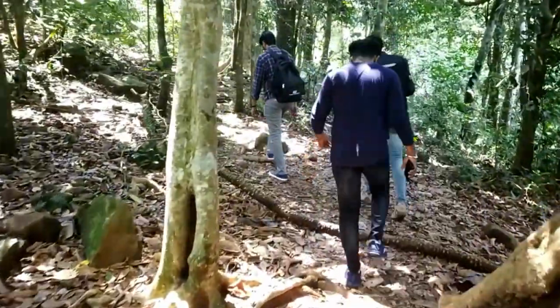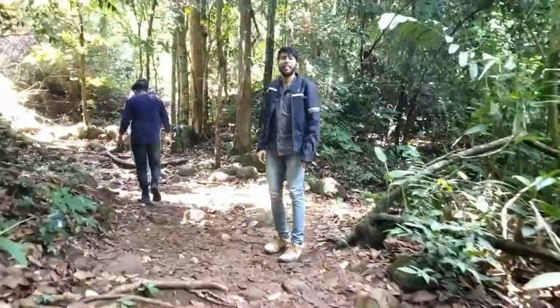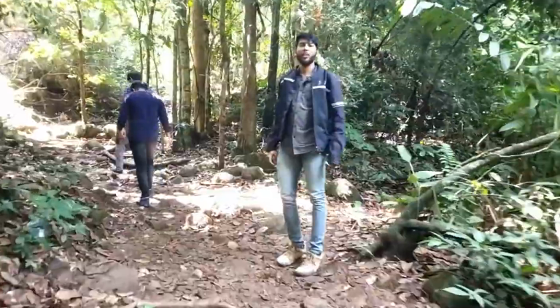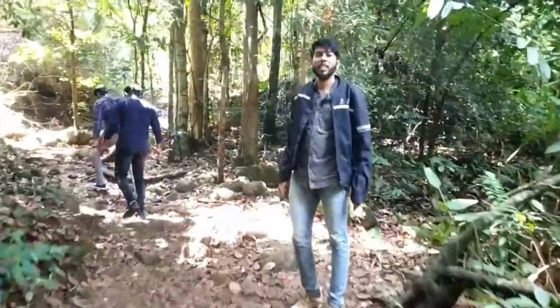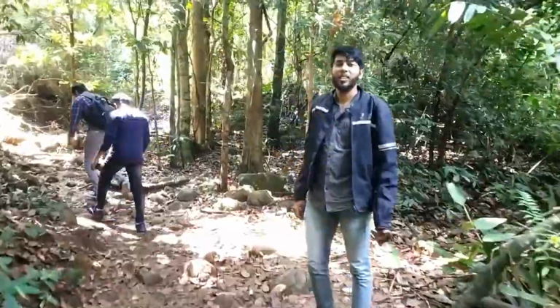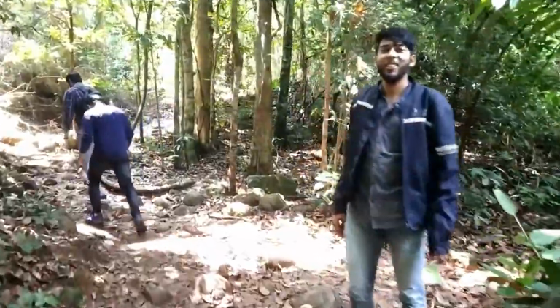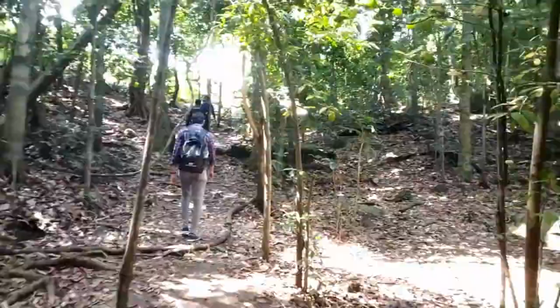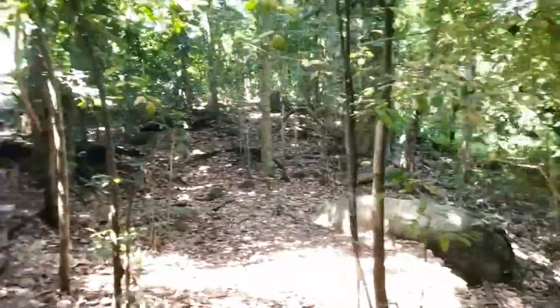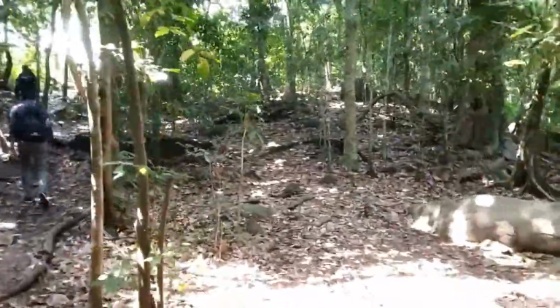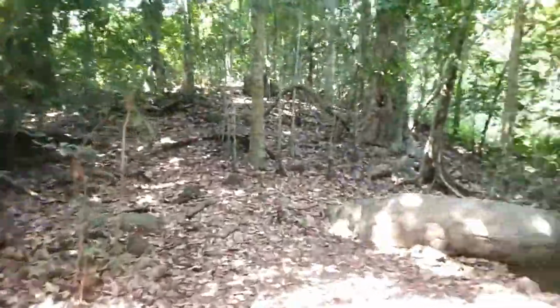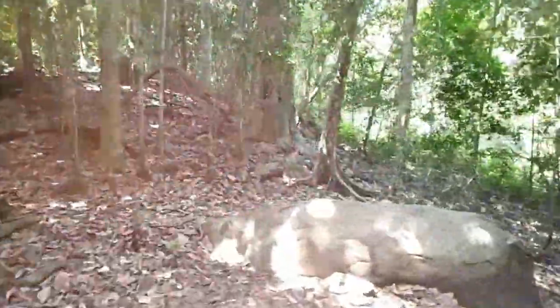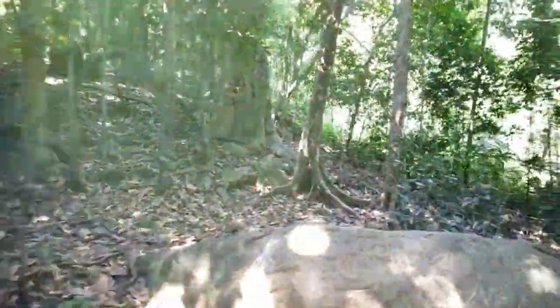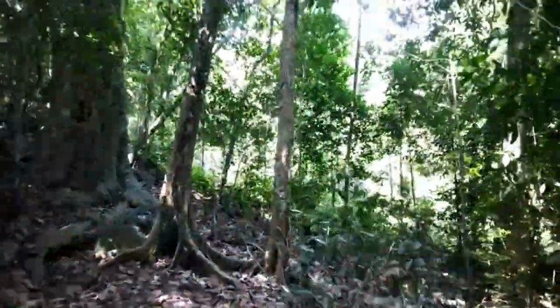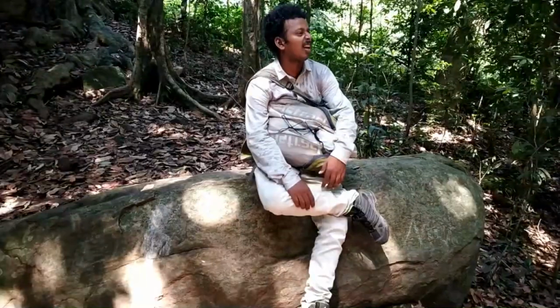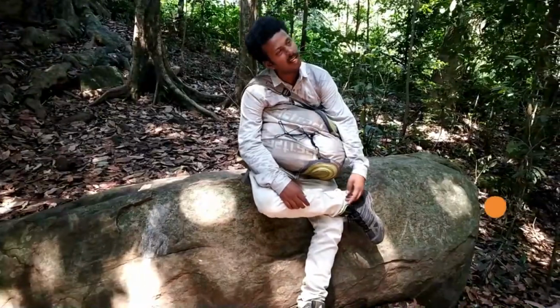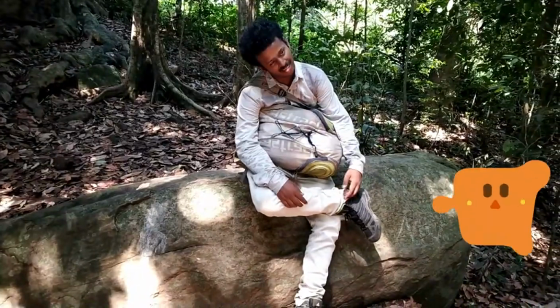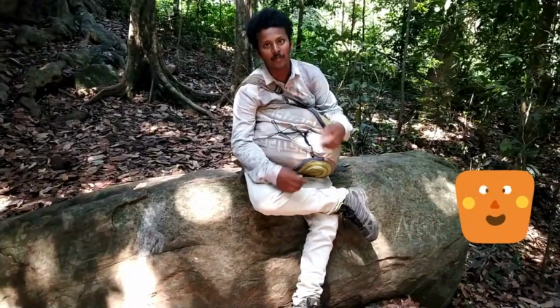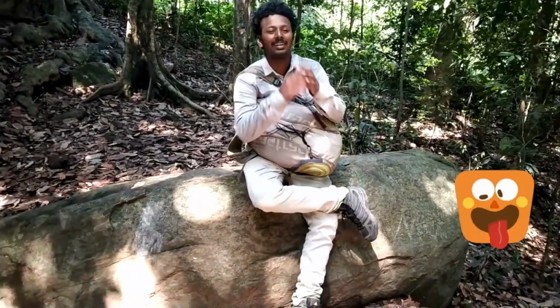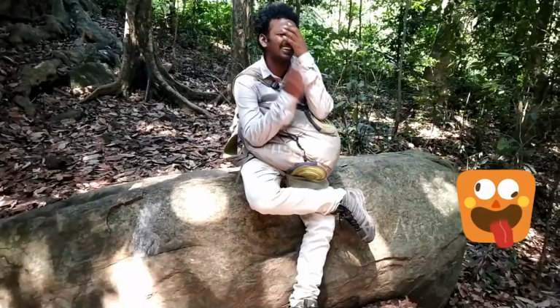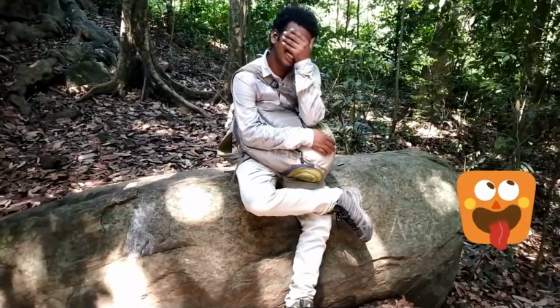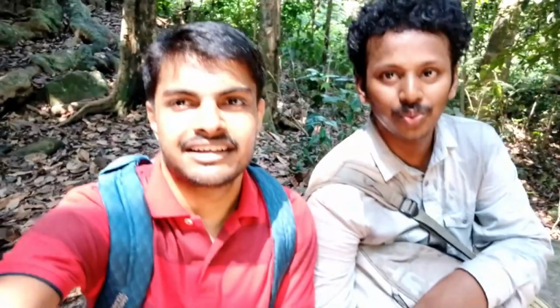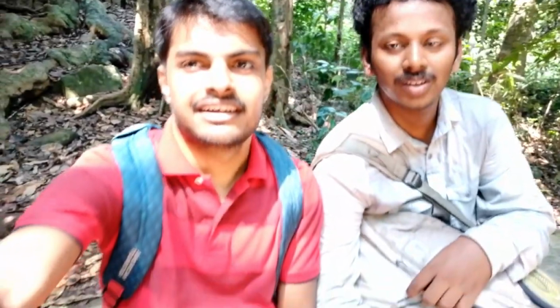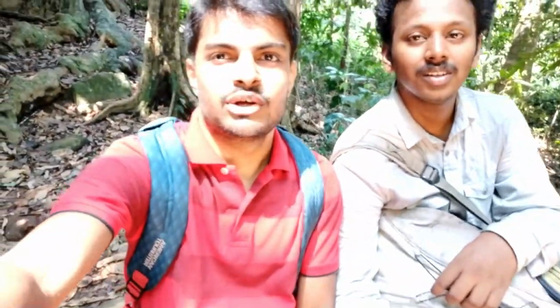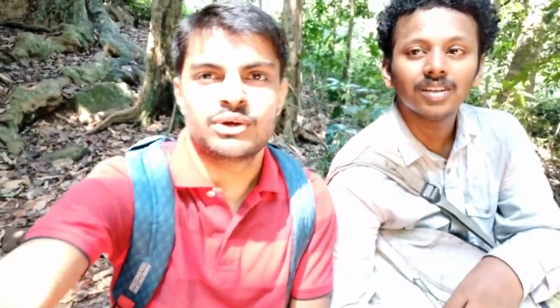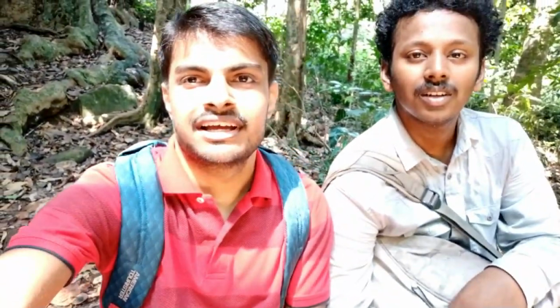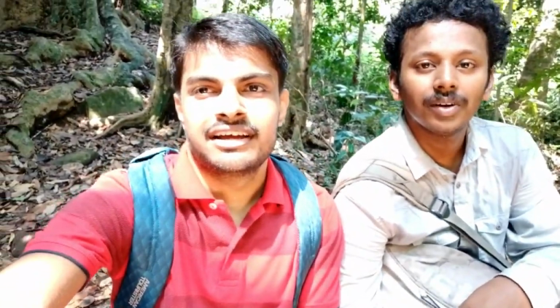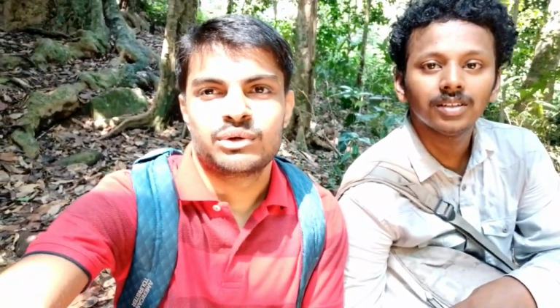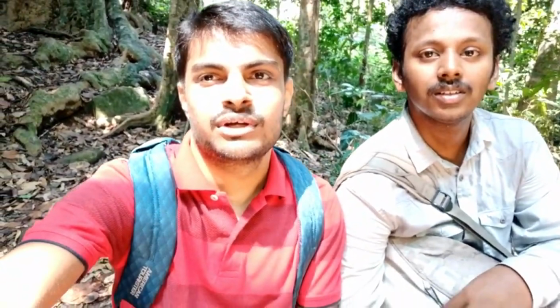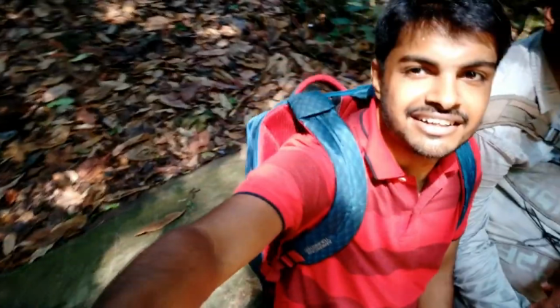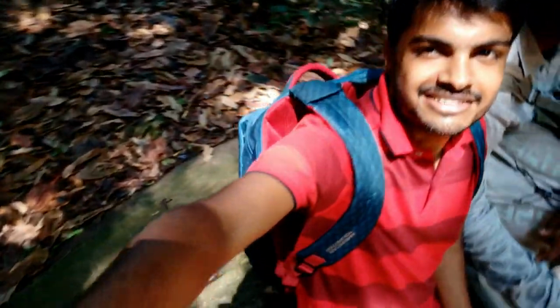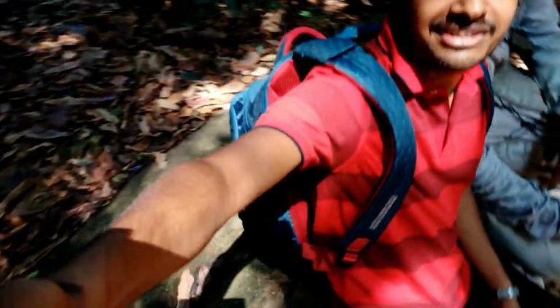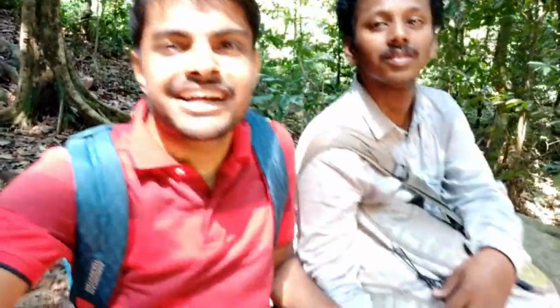After getting very tired we are taking some rest inside the forest. We have found a good resting place. There are many rocks like this in this forest, so you can take rest in between the journey and make the journey much smoother.